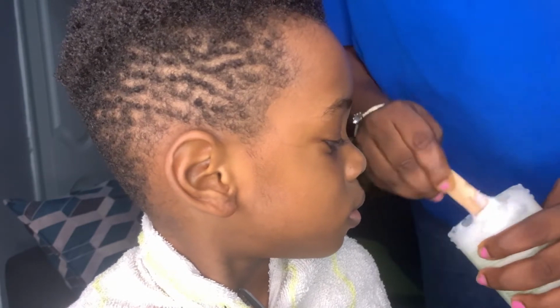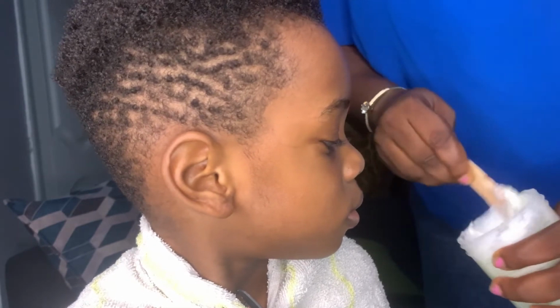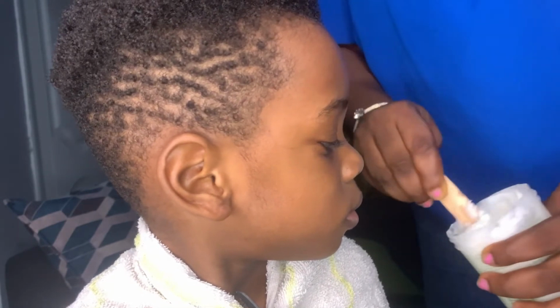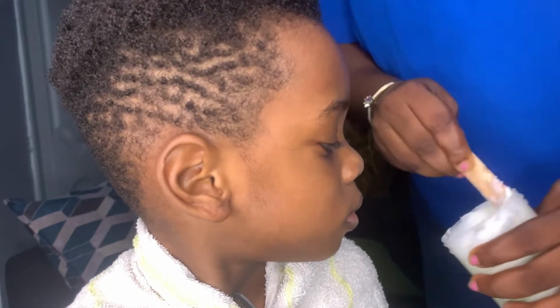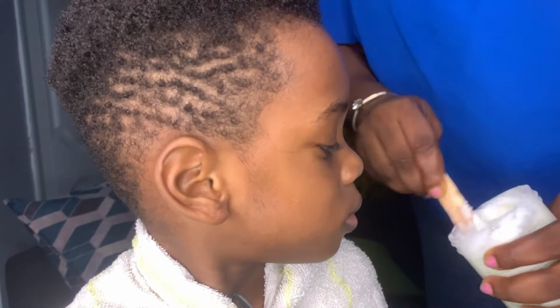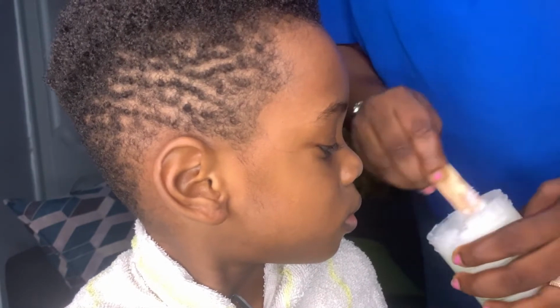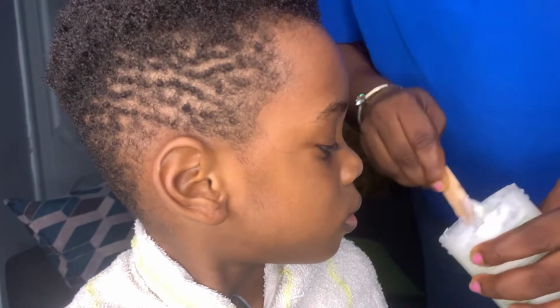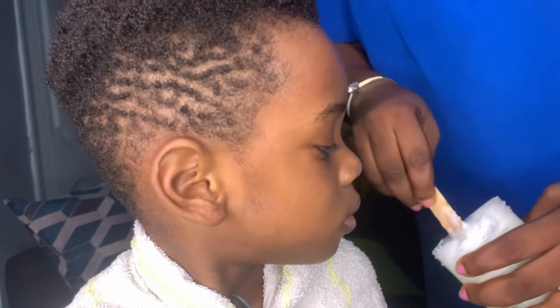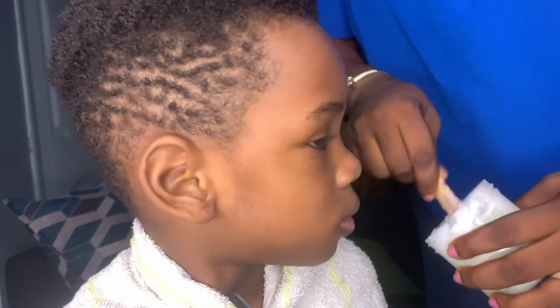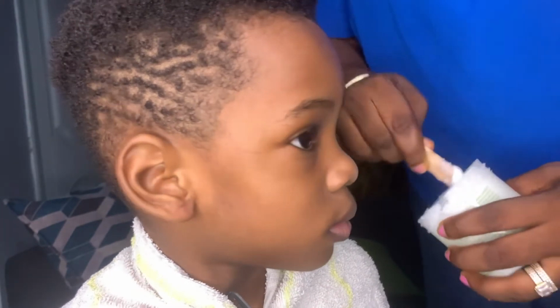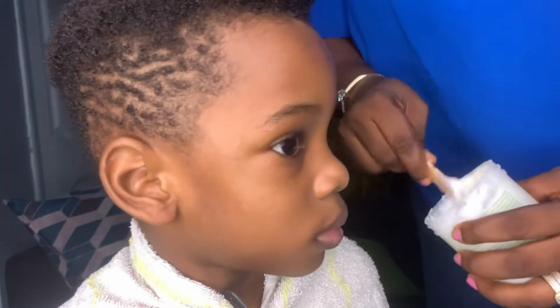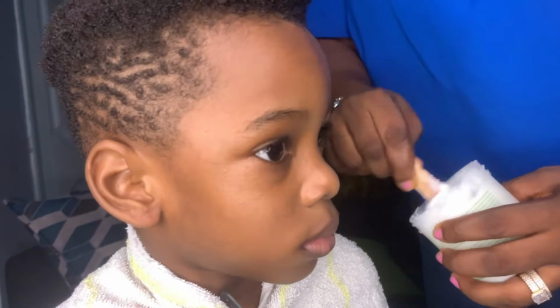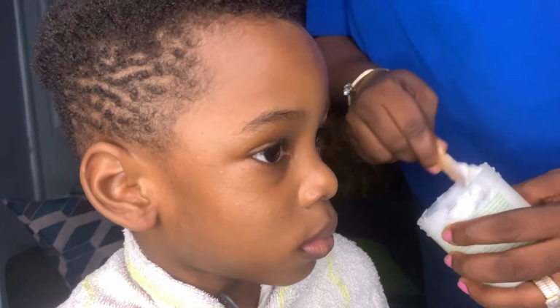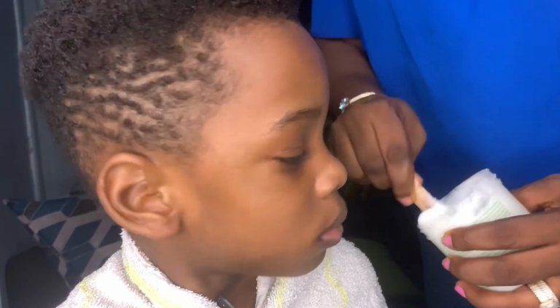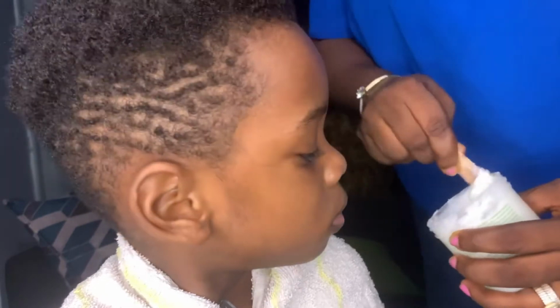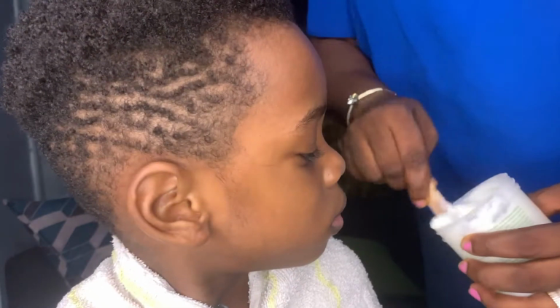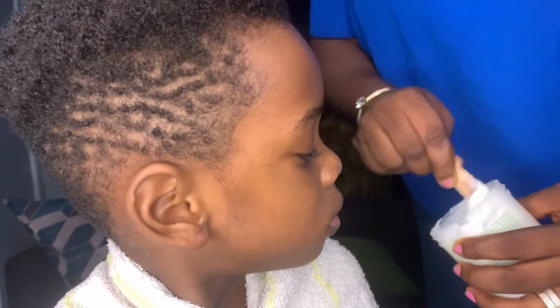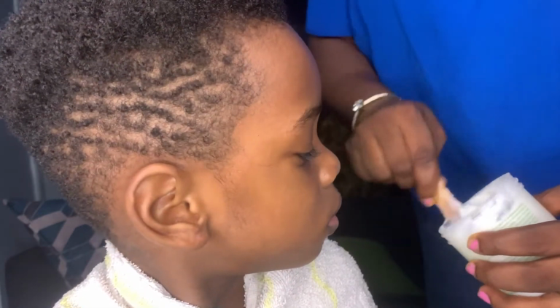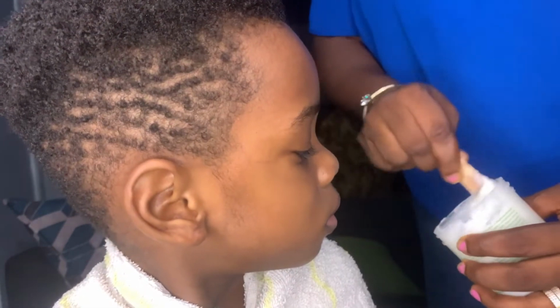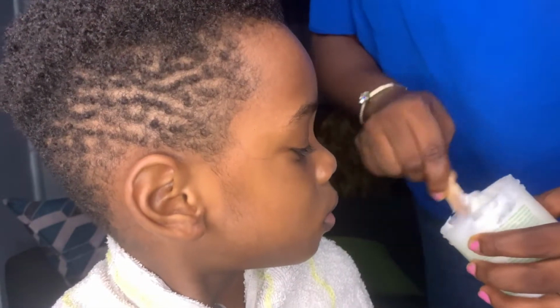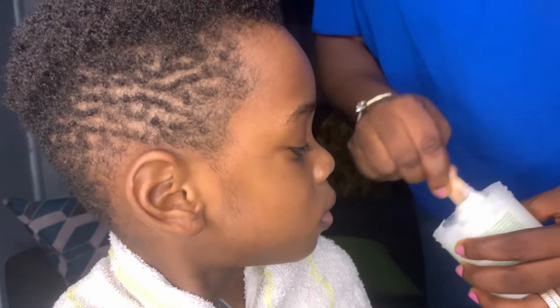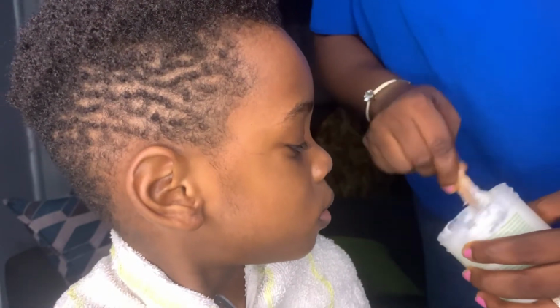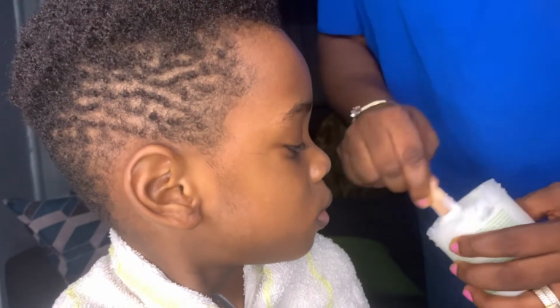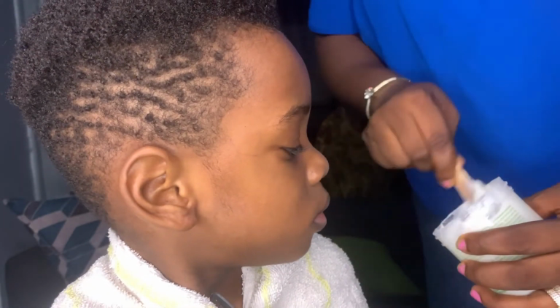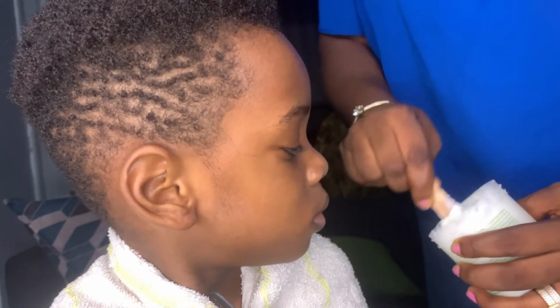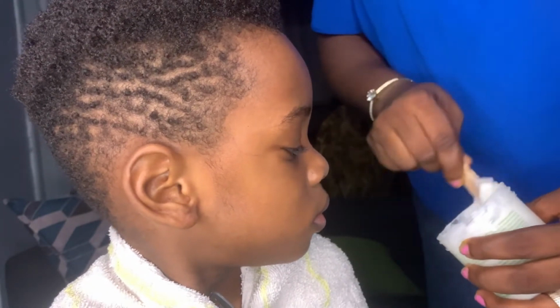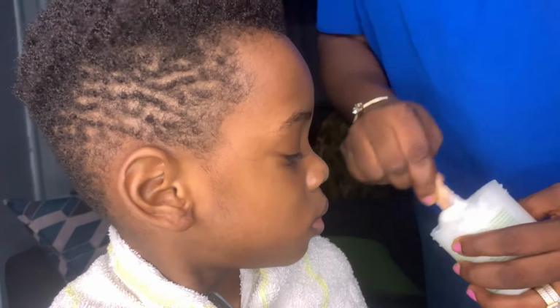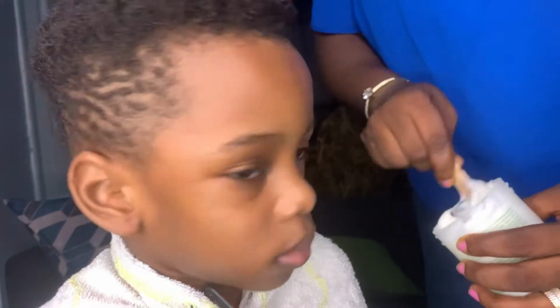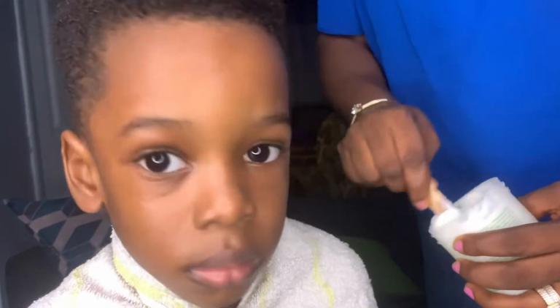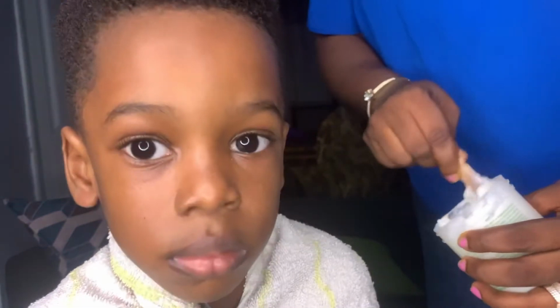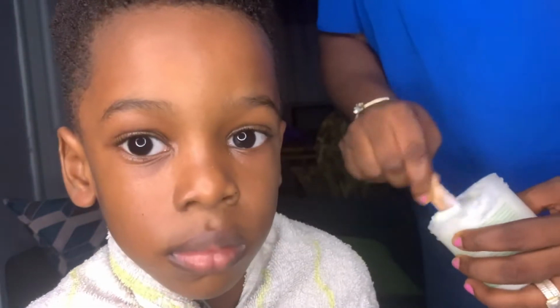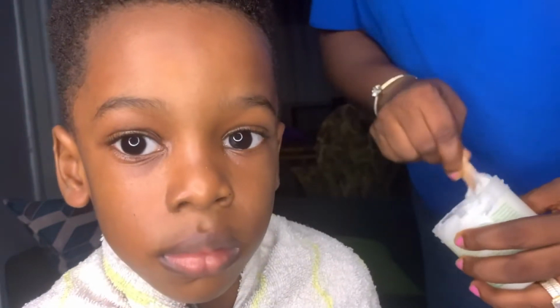If this is your first time watching my video, please do well to hit the subscribe button, like the video, and also leave a comment. Okay, so let's dive straight into the video.